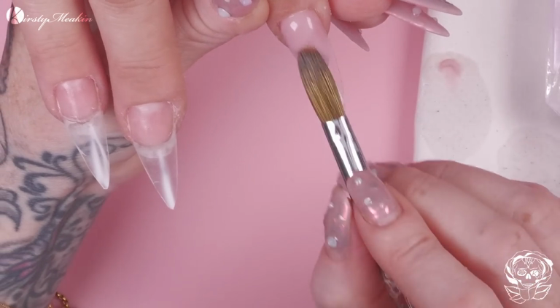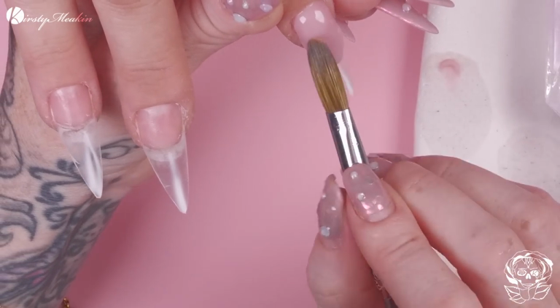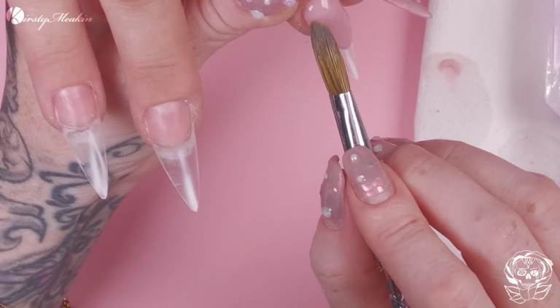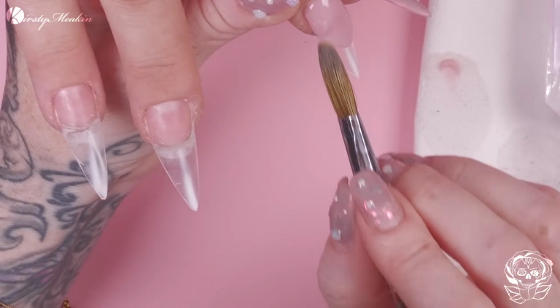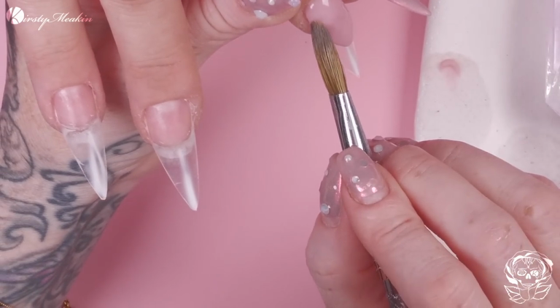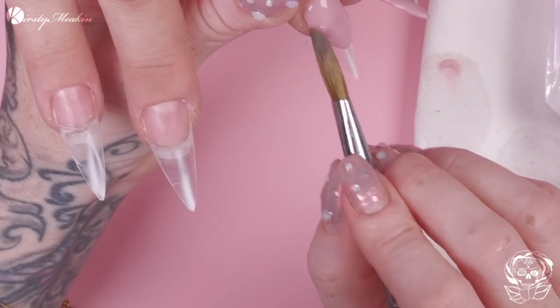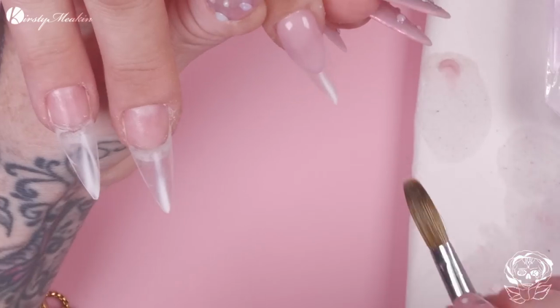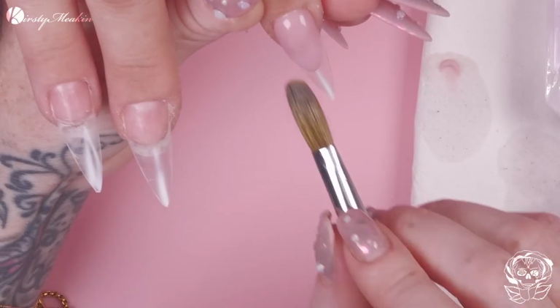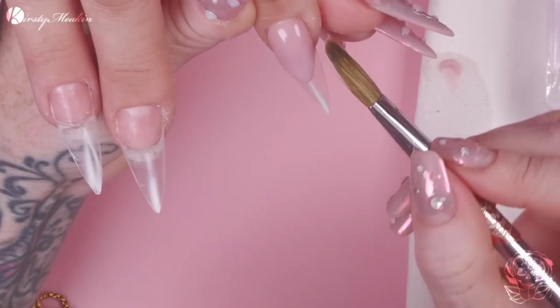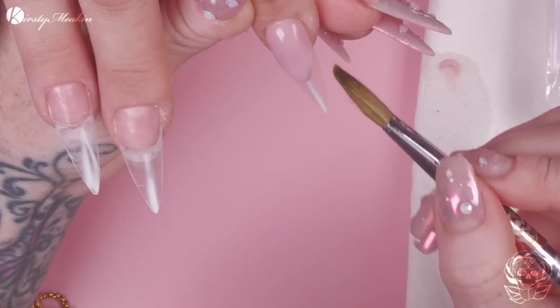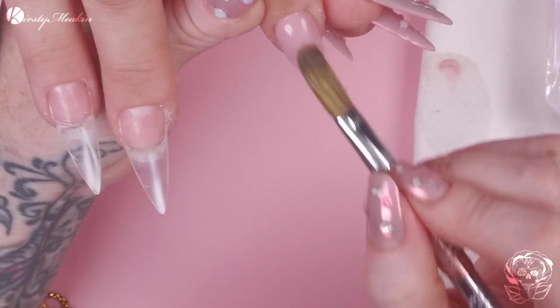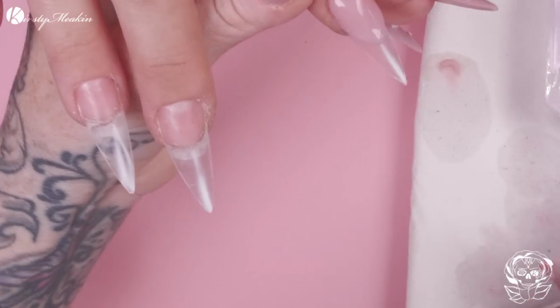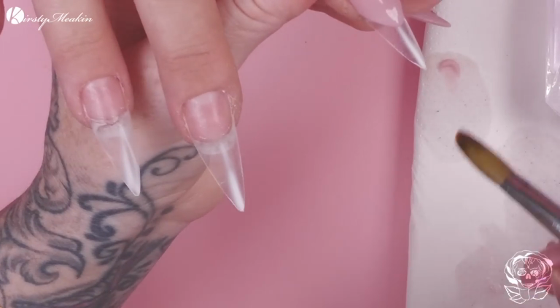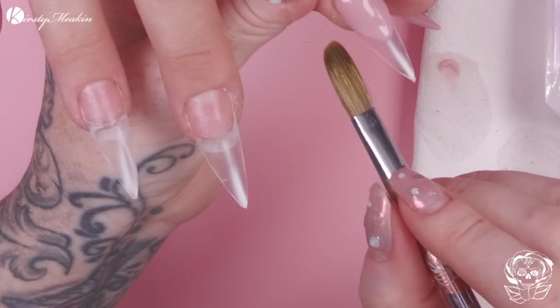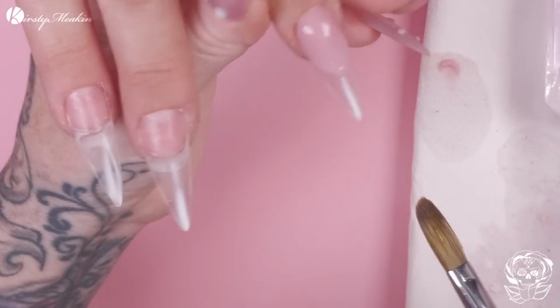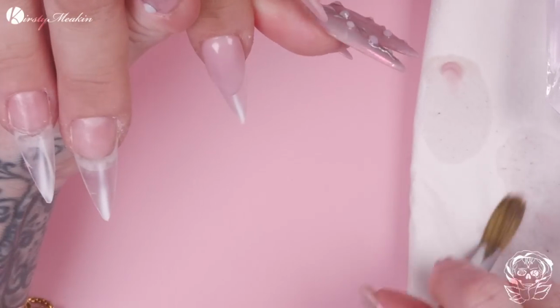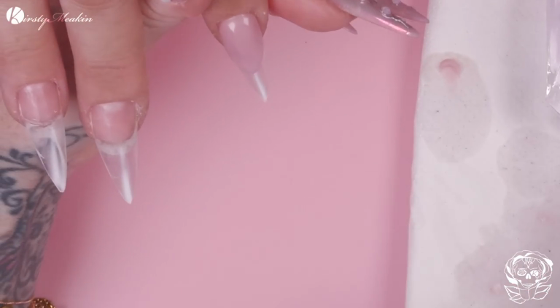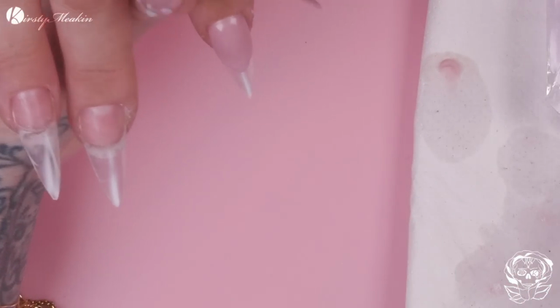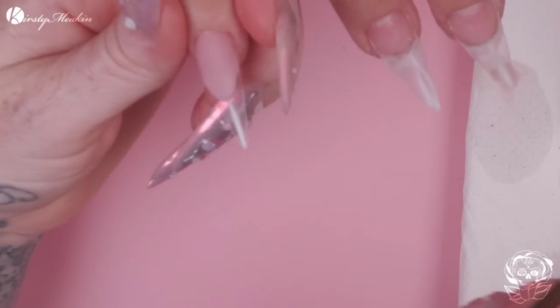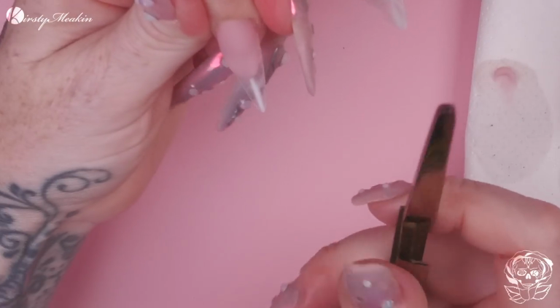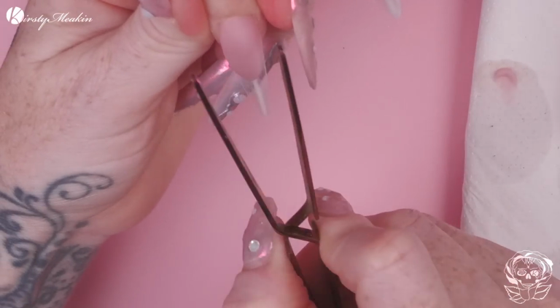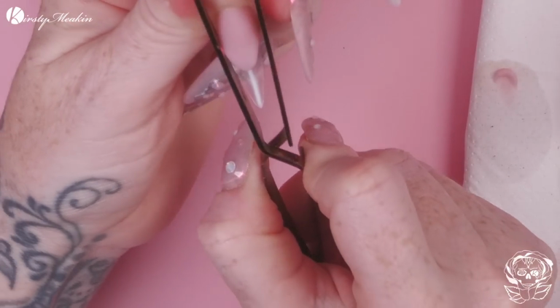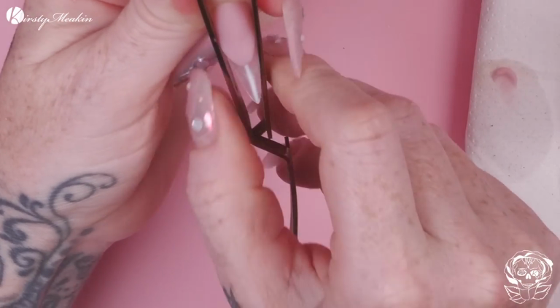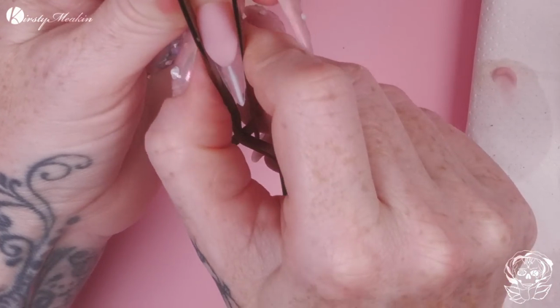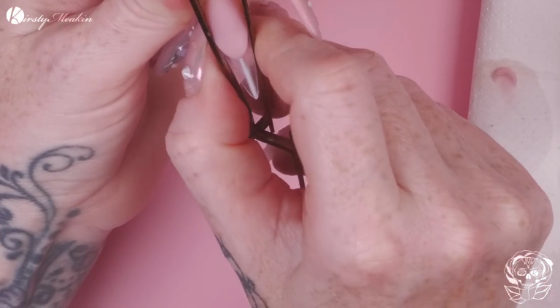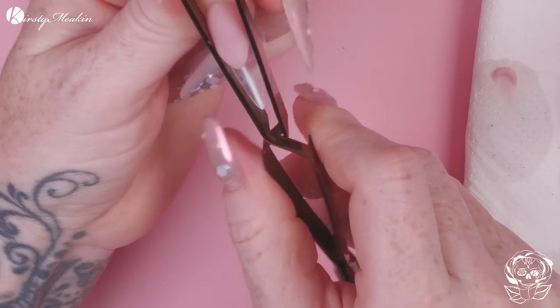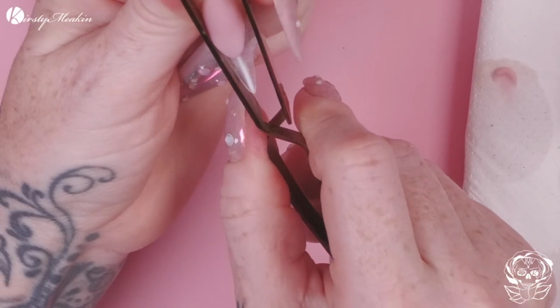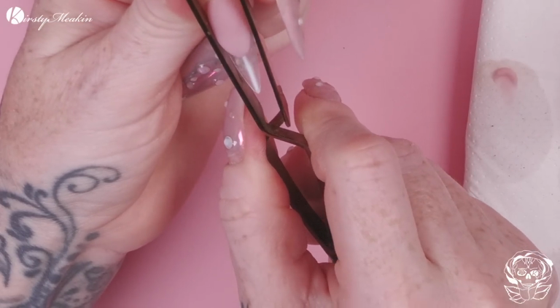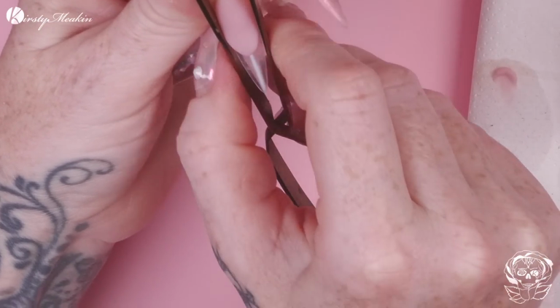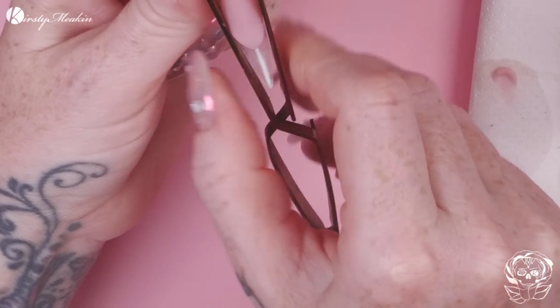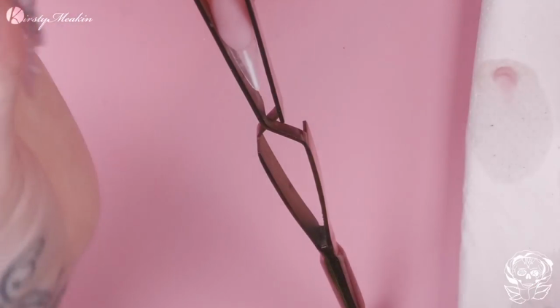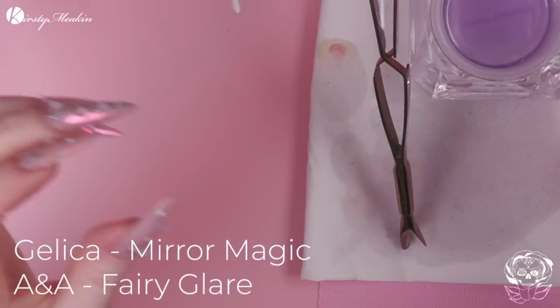We're making the nail bed look longer, which makes the nails look thinner, longer and more elegant. When I go in with my next bead, I can then concentrate on the cuticle area and the apex — I haven't got to worry about that smile line. If you struggle with the one-bead application to do your smile lines, definitely switch to that two-bead method and you can concentrate on your individual job at that time.